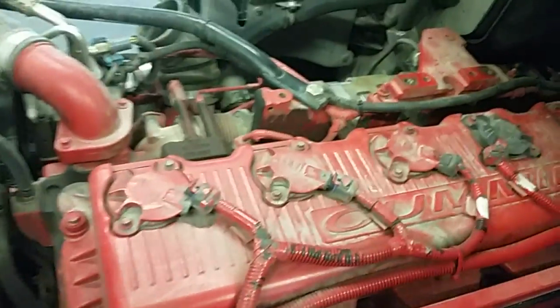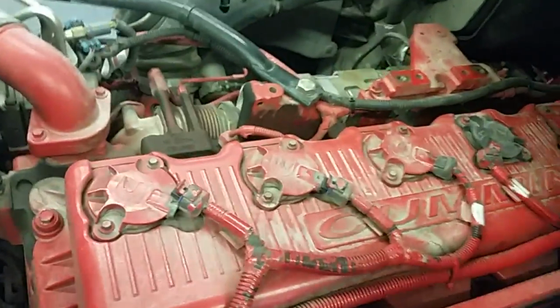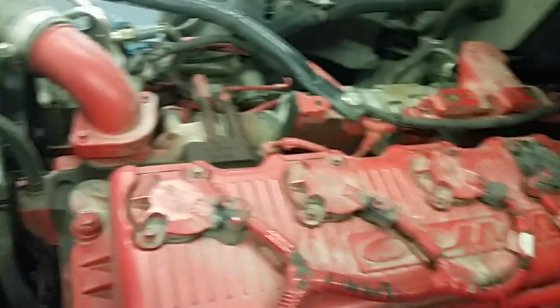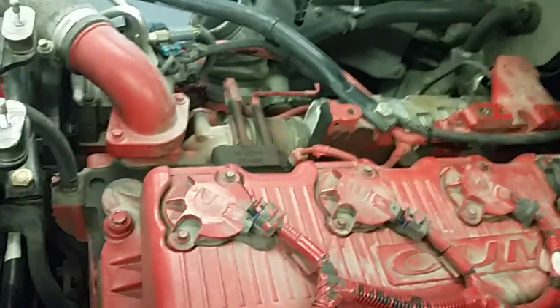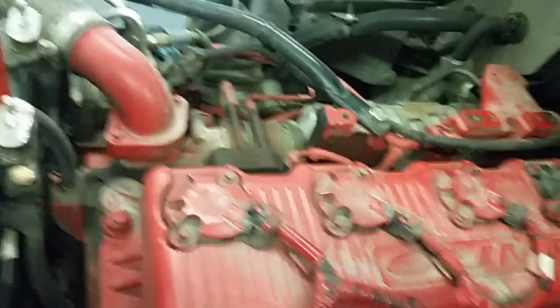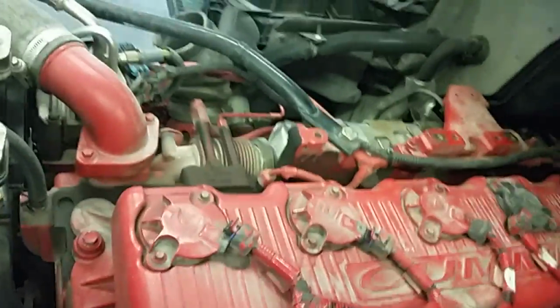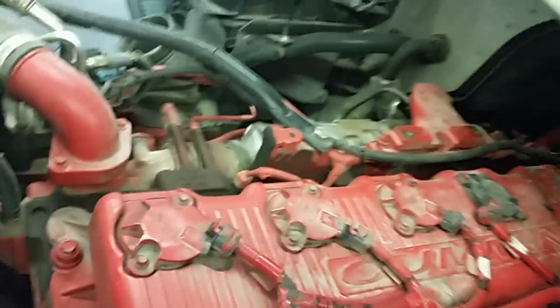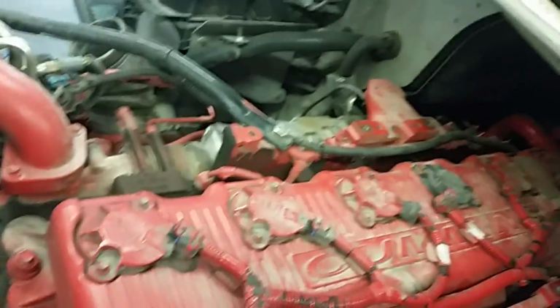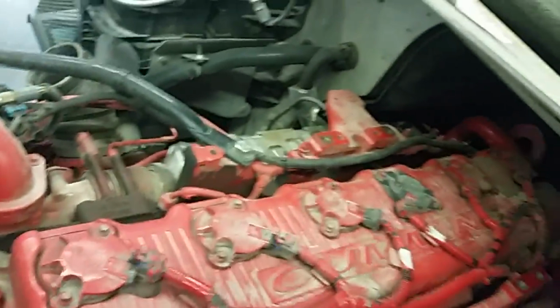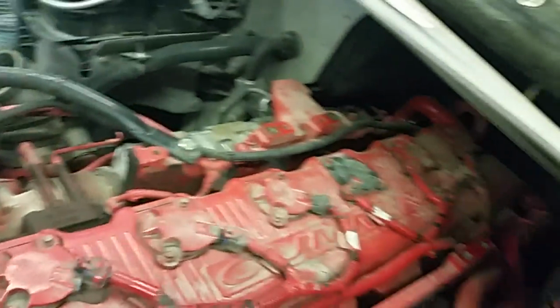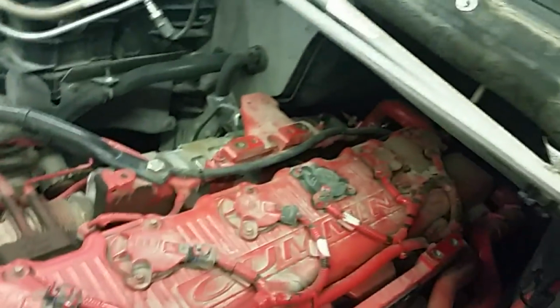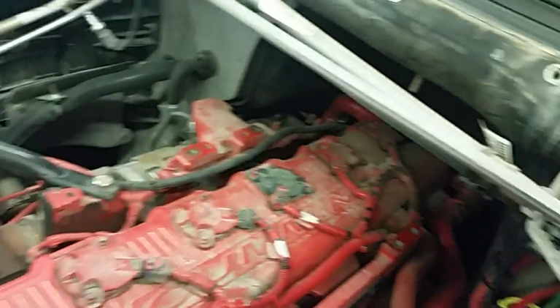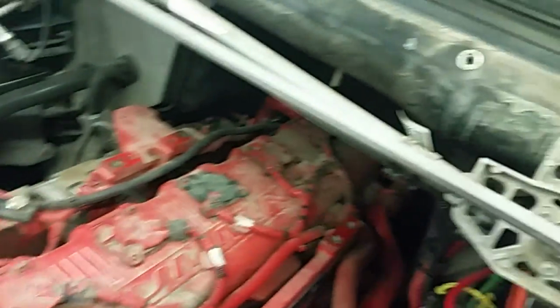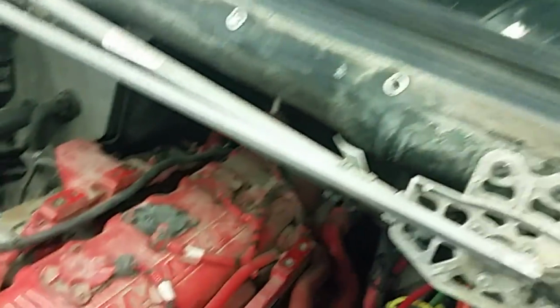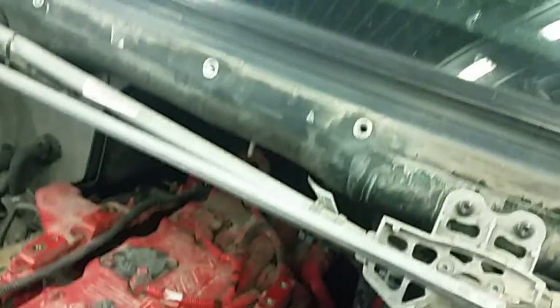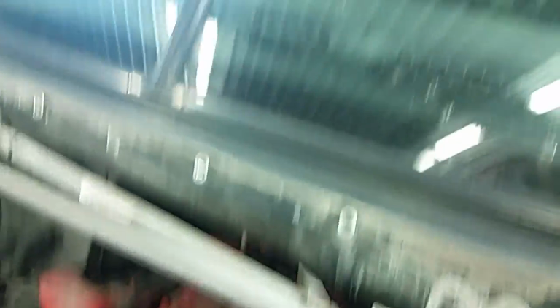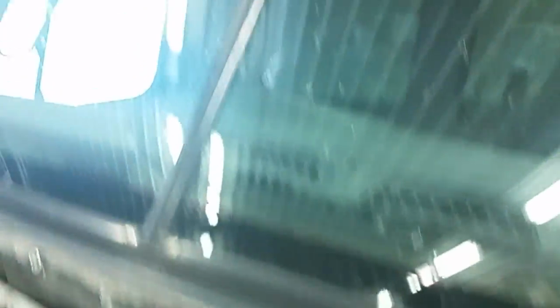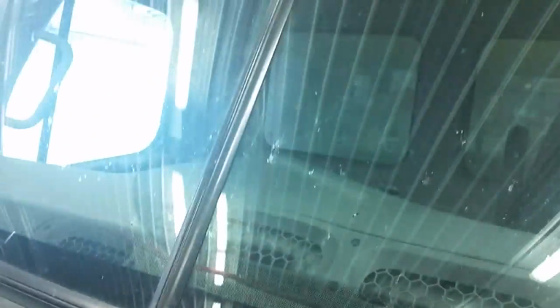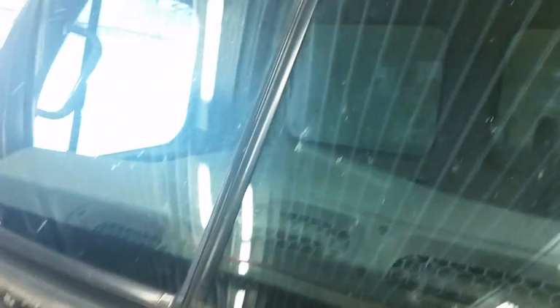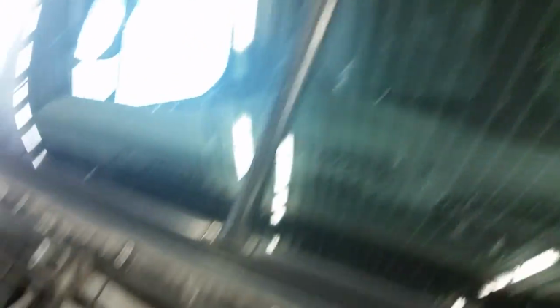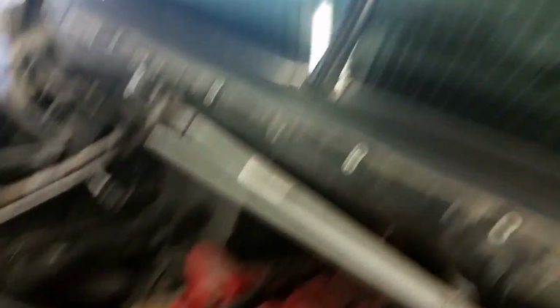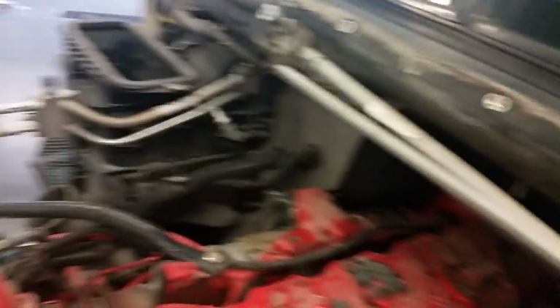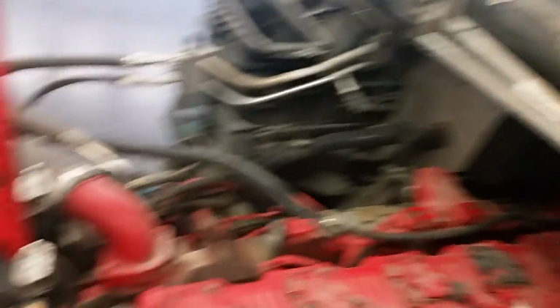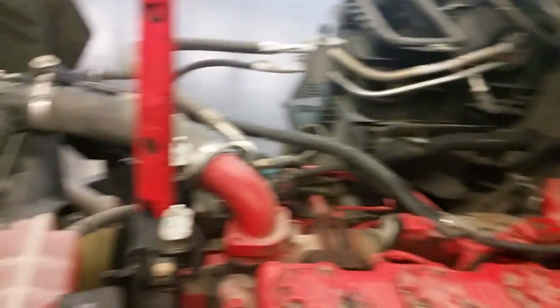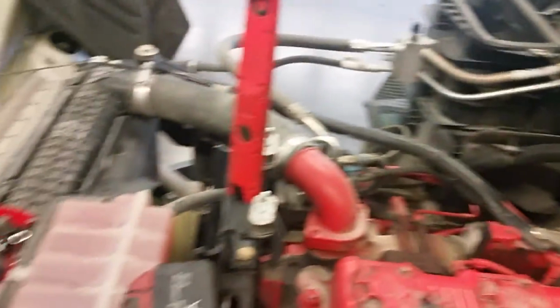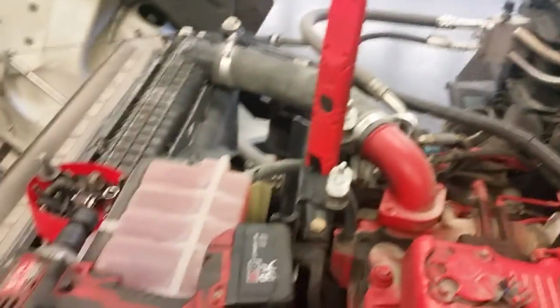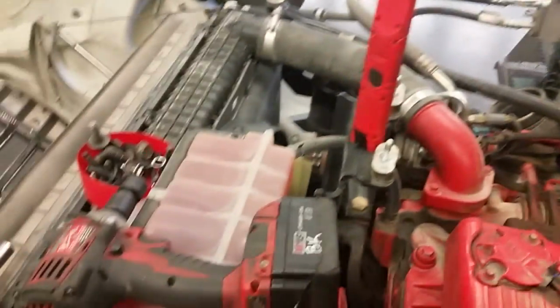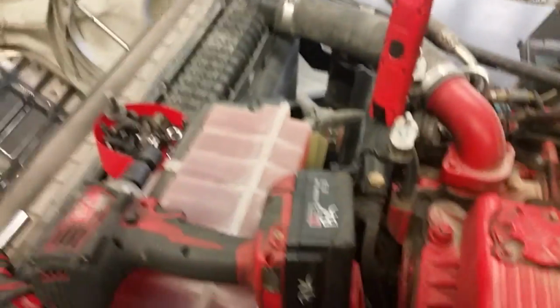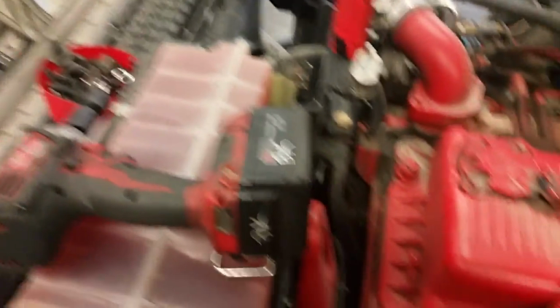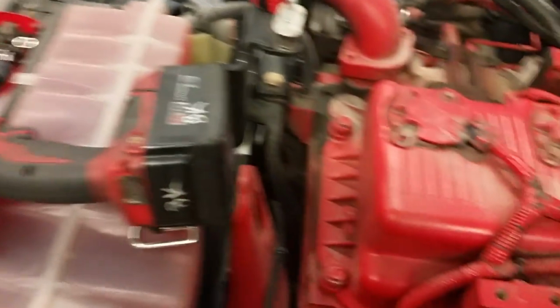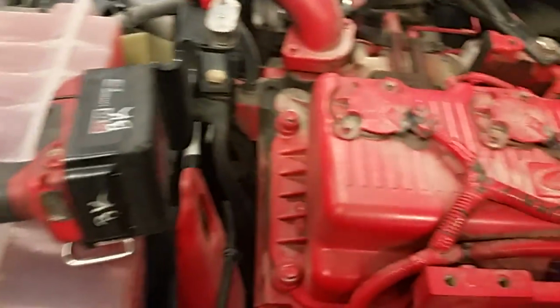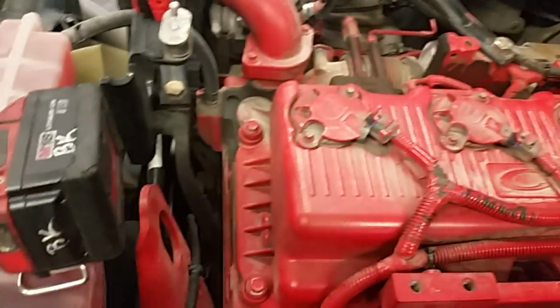BeardedCB82 here and today we're with our CNG tip of the week. We're doing another overhead and spark plugs.